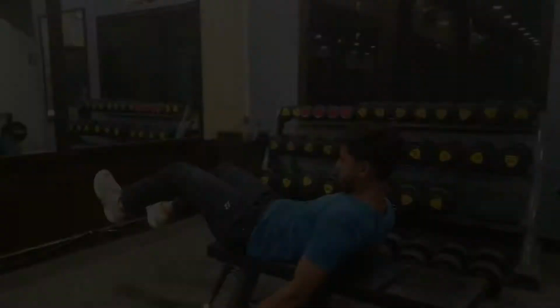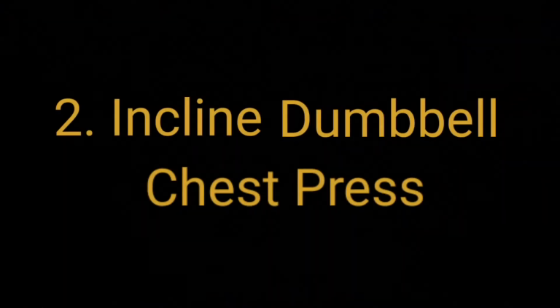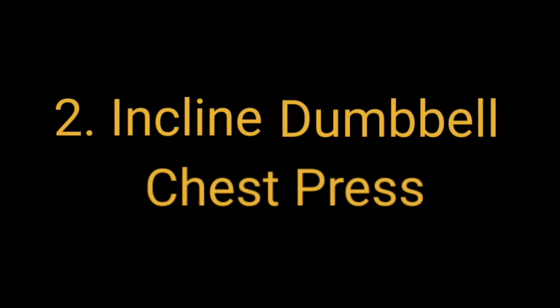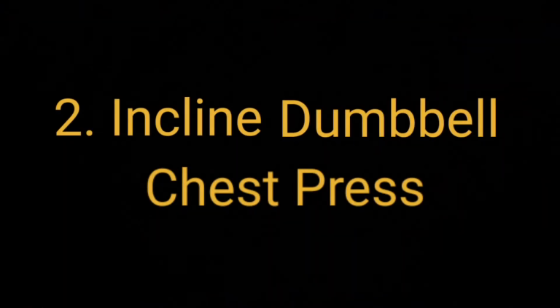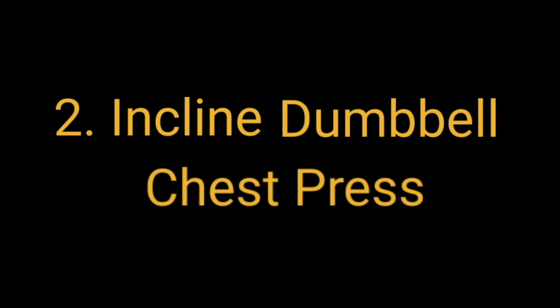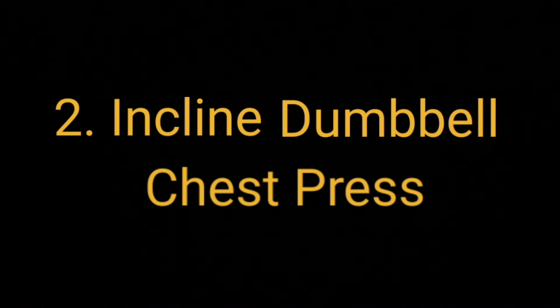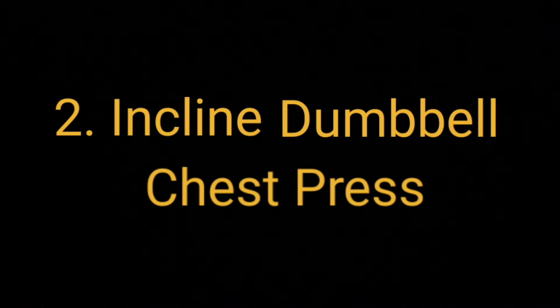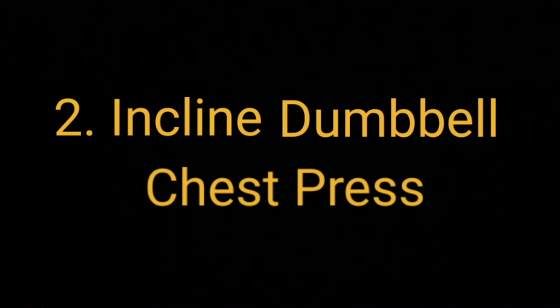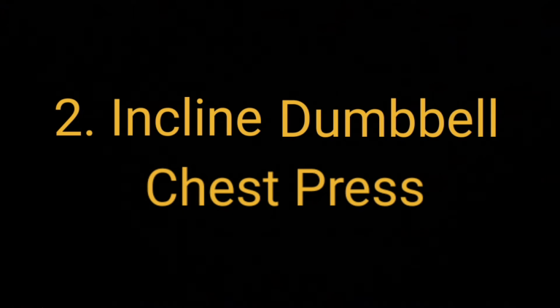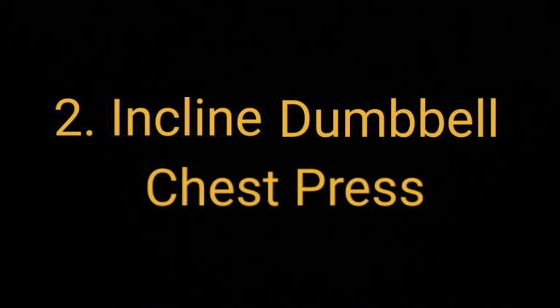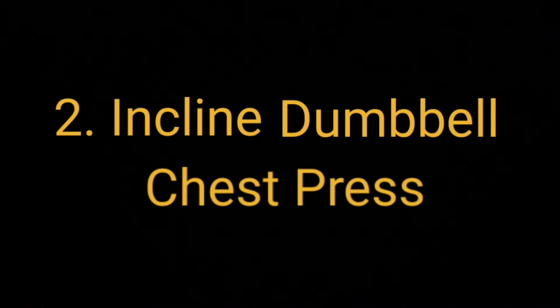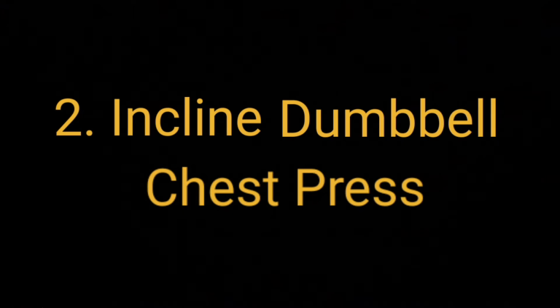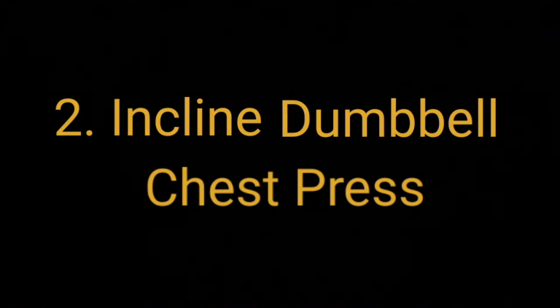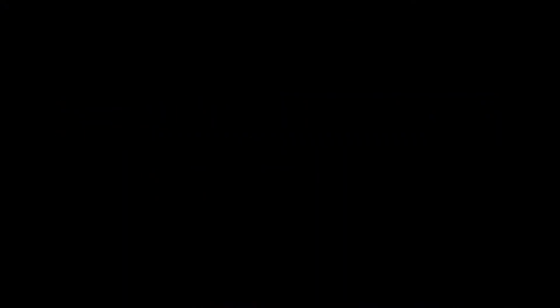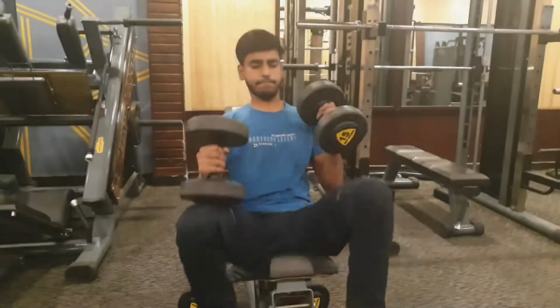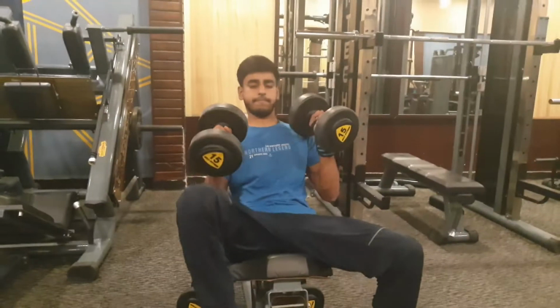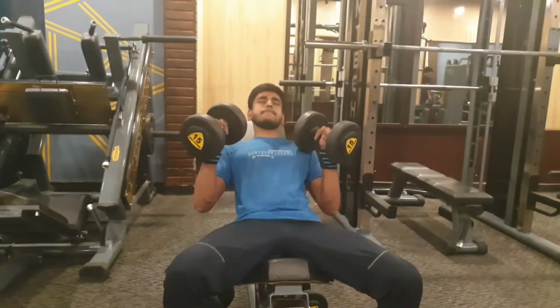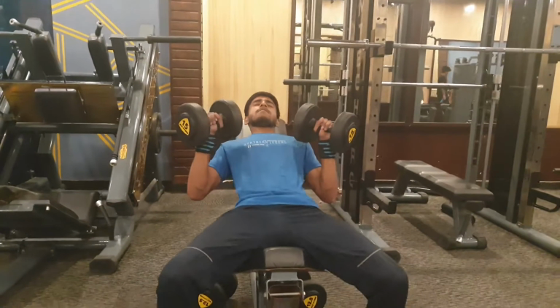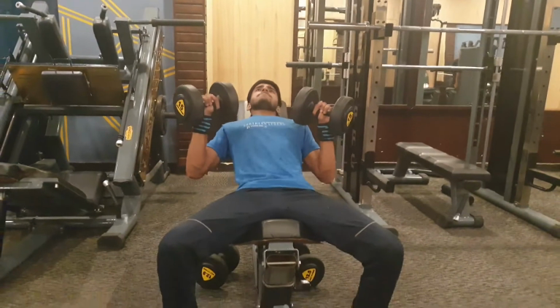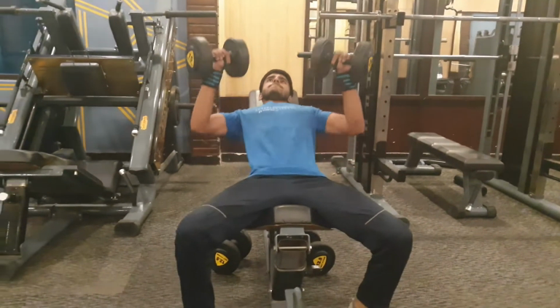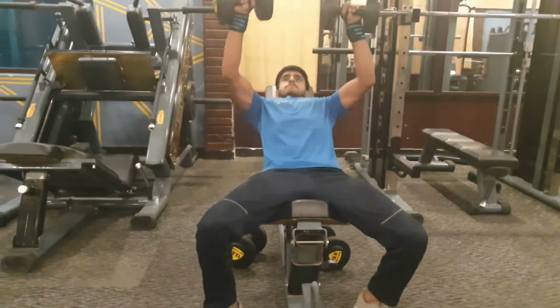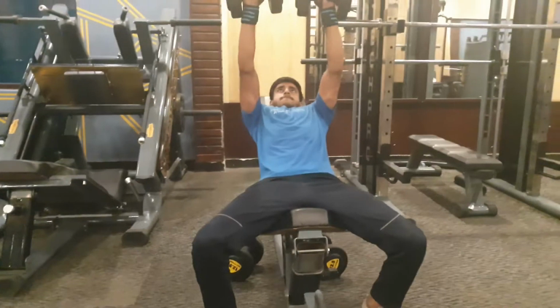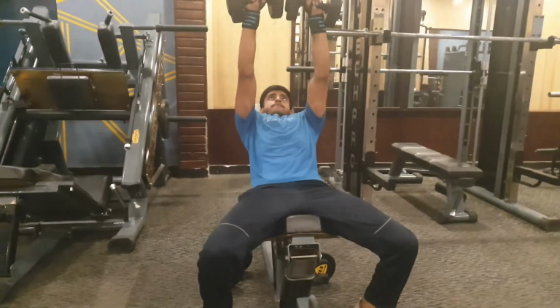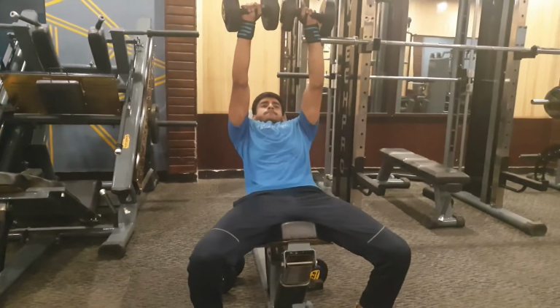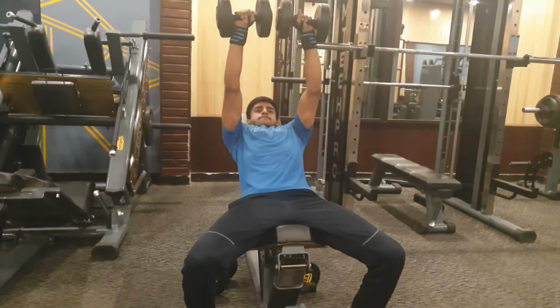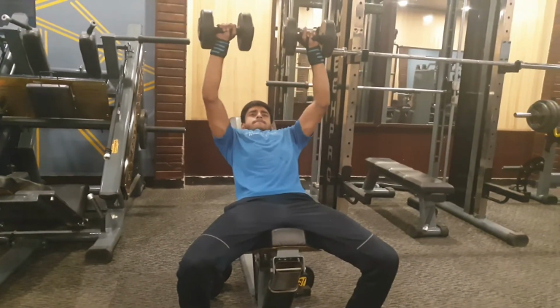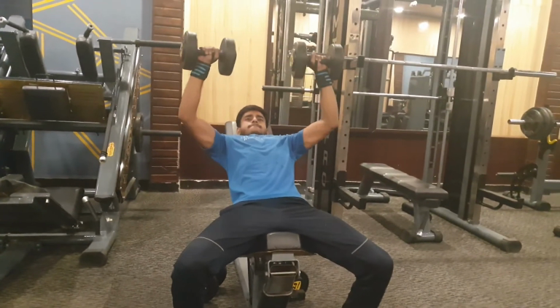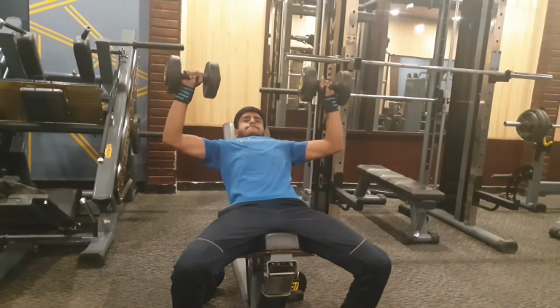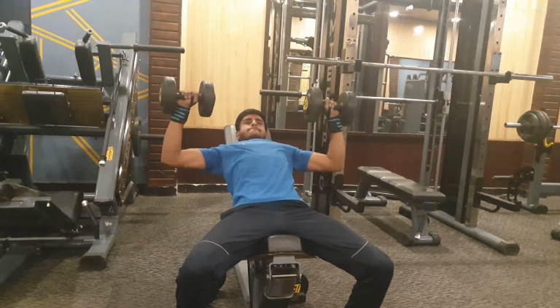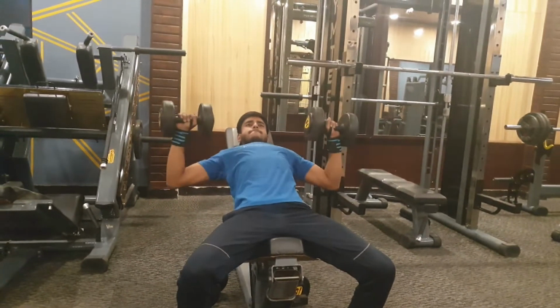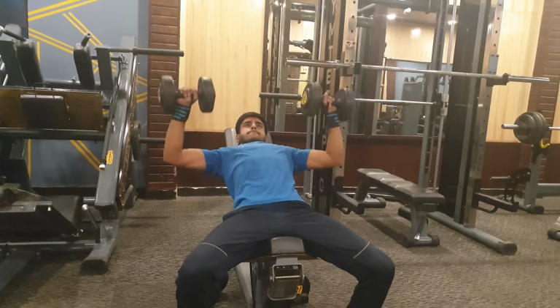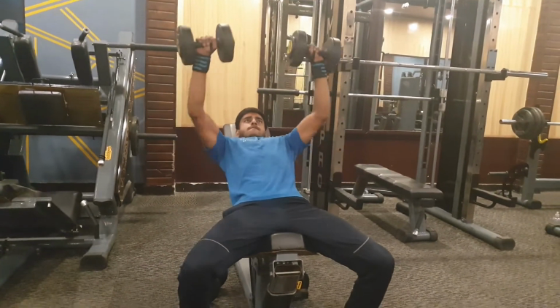Our next exercise is incline dumbbell press. We will do 3 working sets and the rep range will be between 8 to 12.